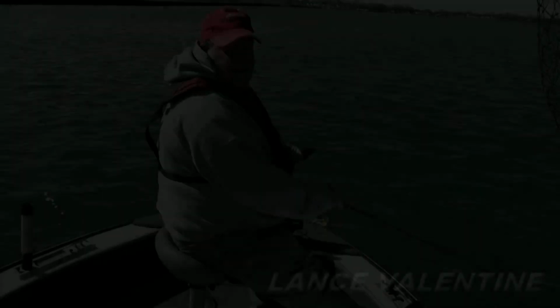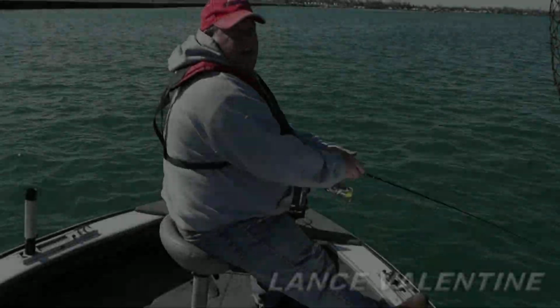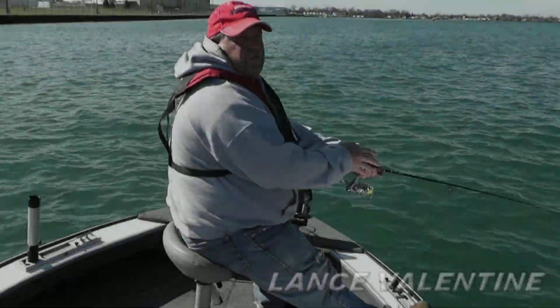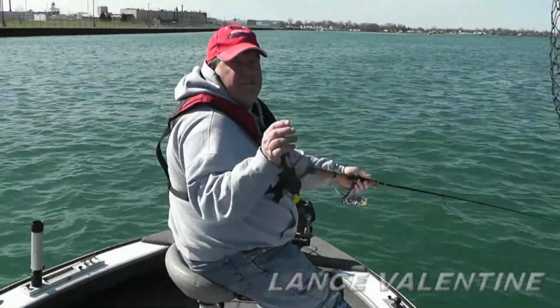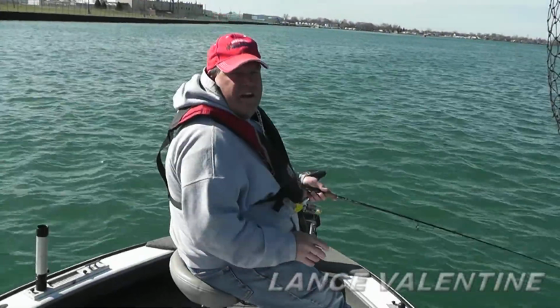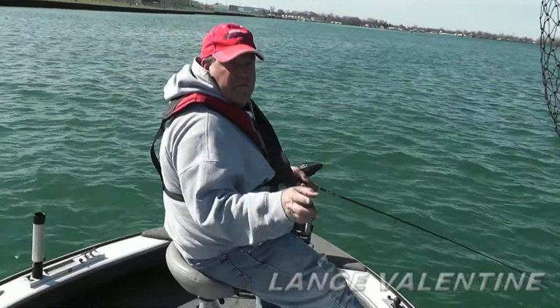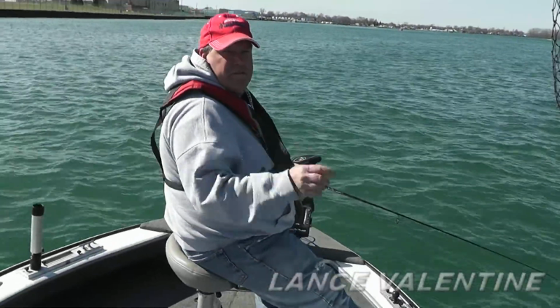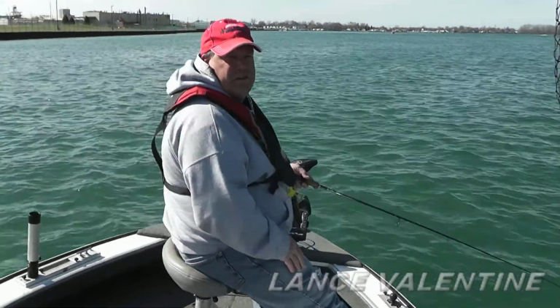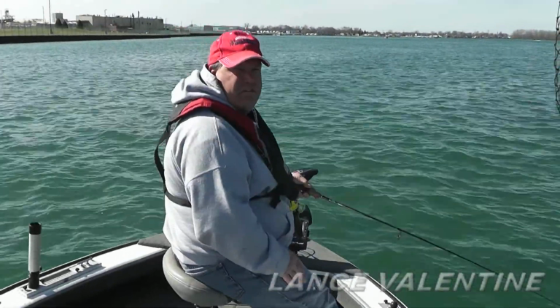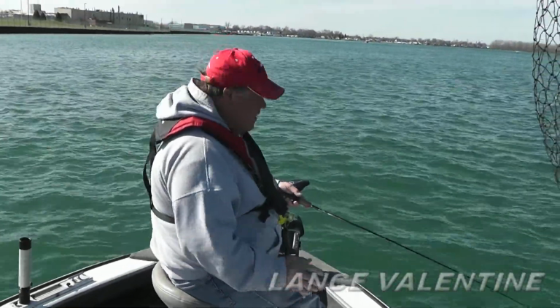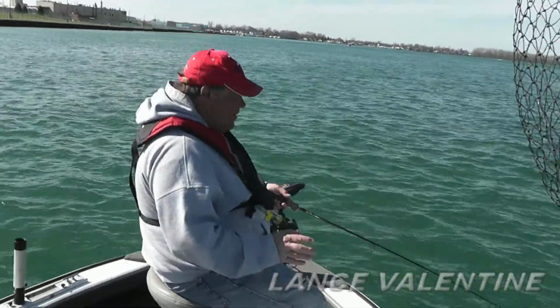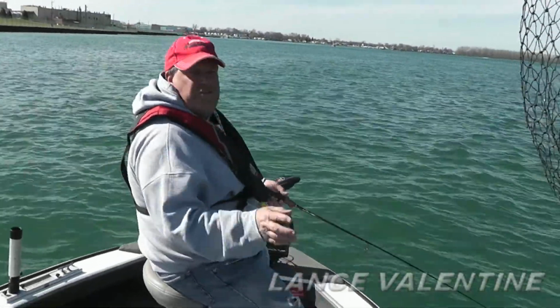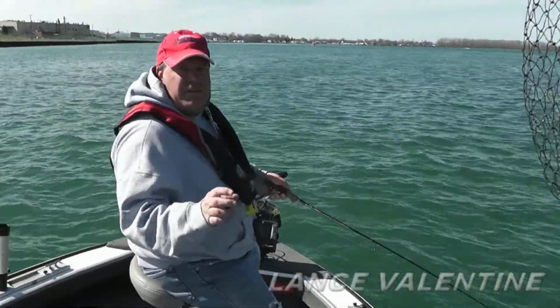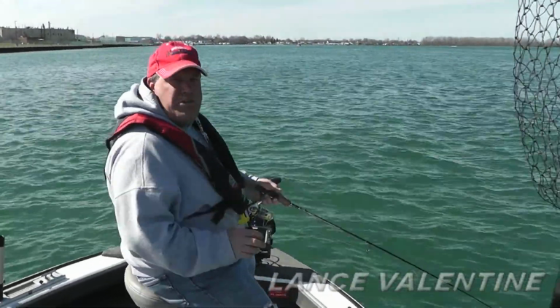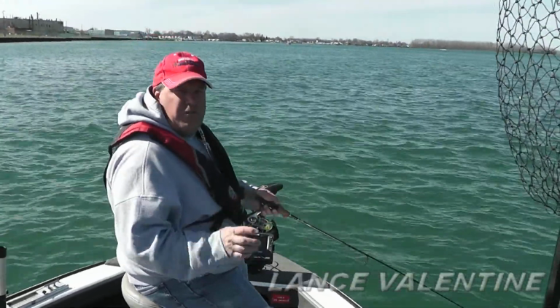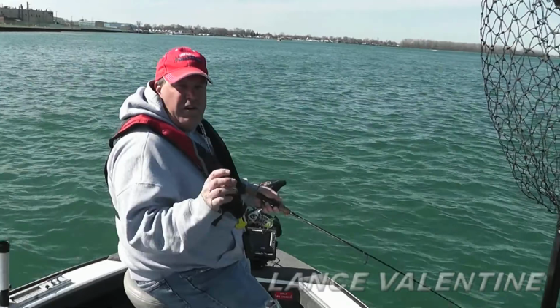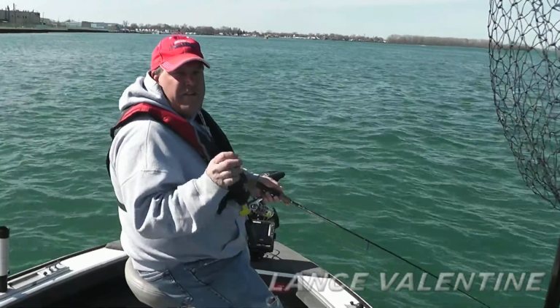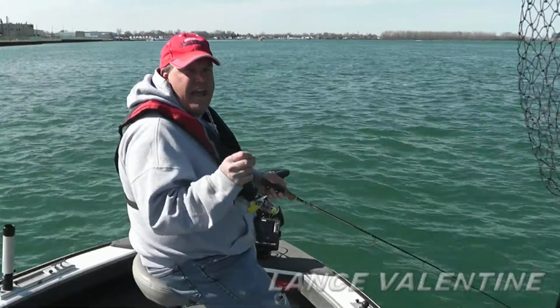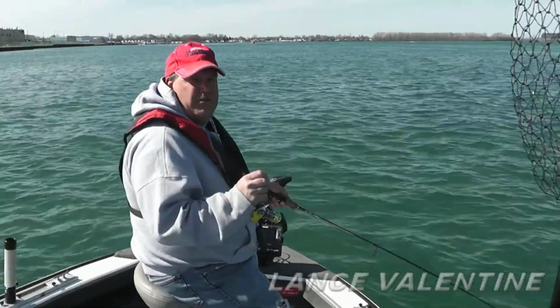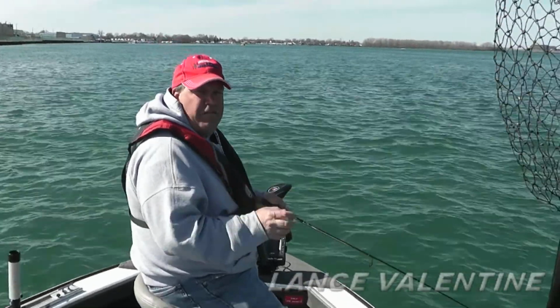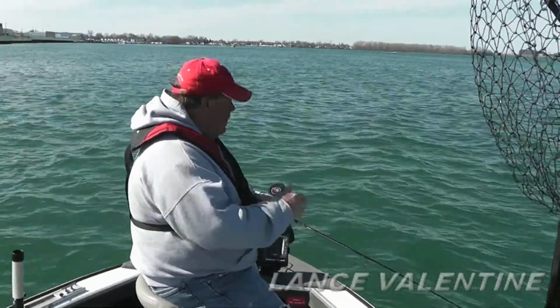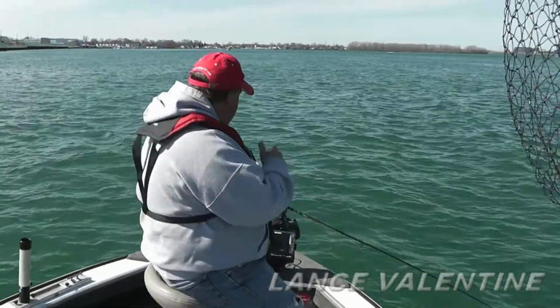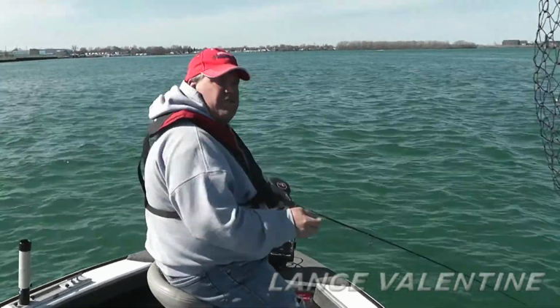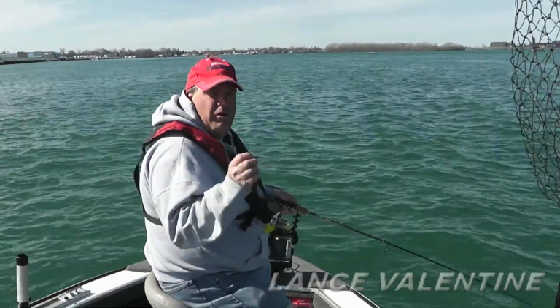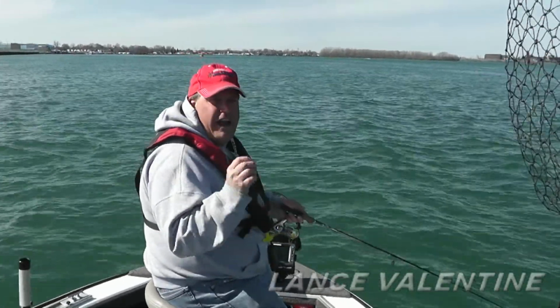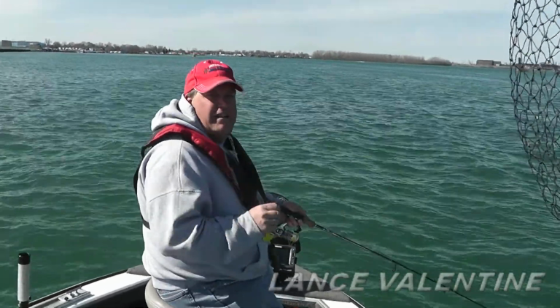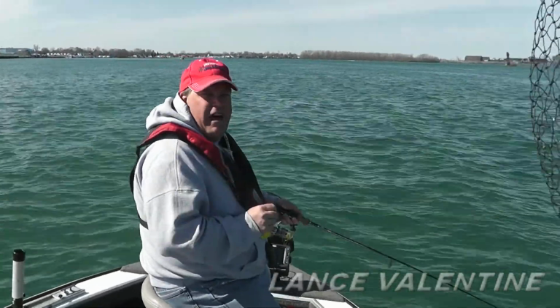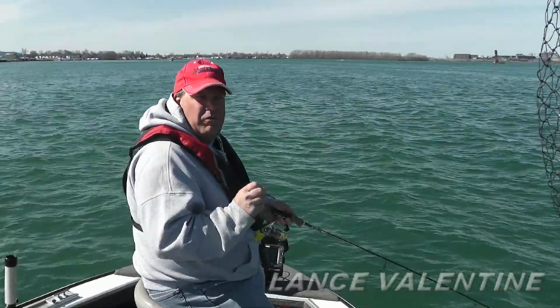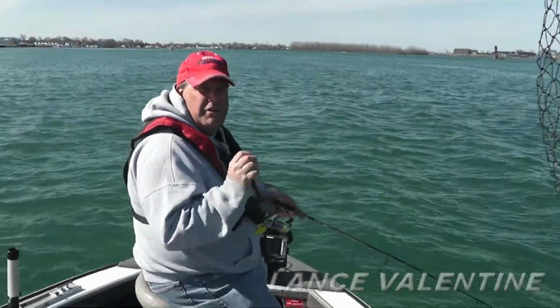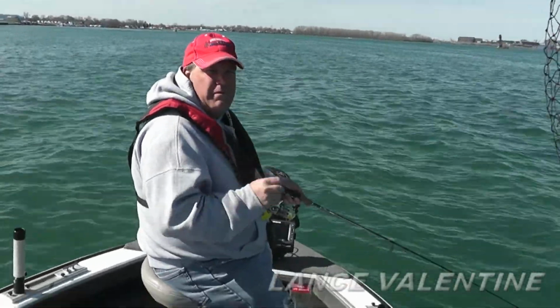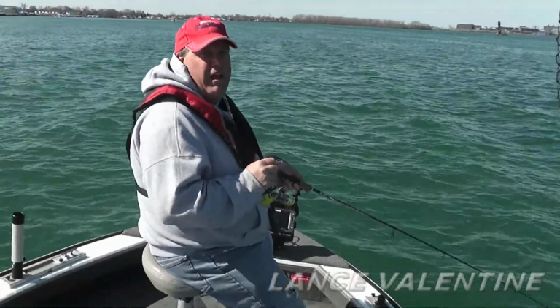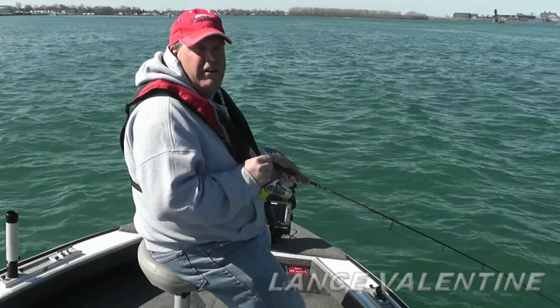Hey folks, Lance Valentine here coming to you from the Detroit River. This spring at the boat shows, one of the questions I was asked most often is how is the new MotorGuide XI-5 going to work controlling the boat in heavy current?